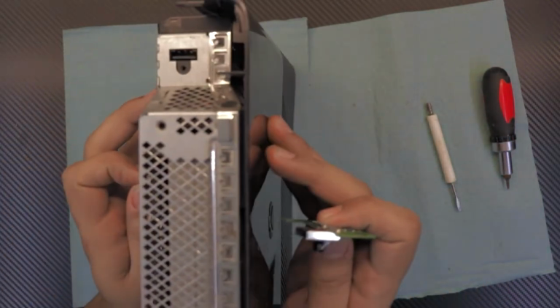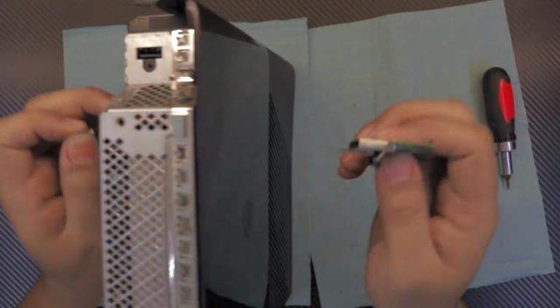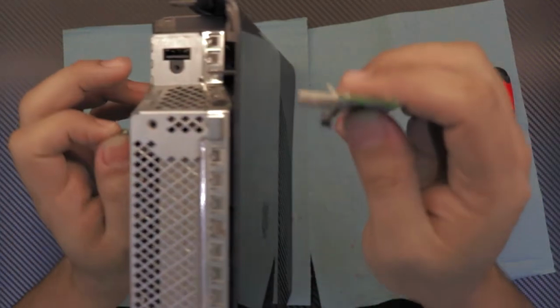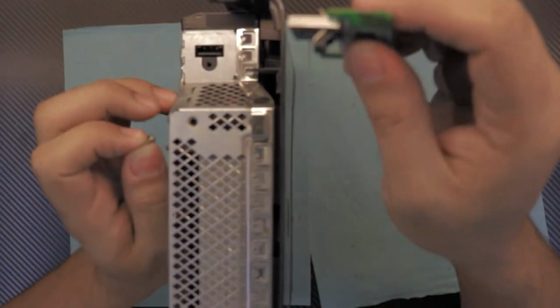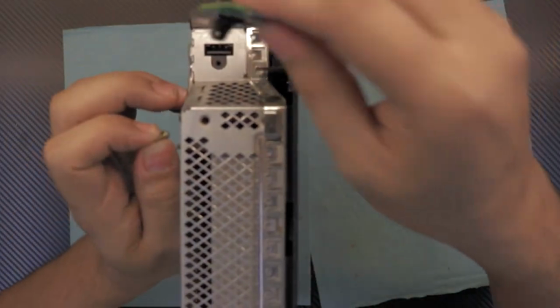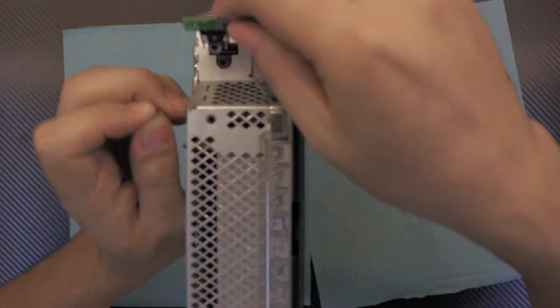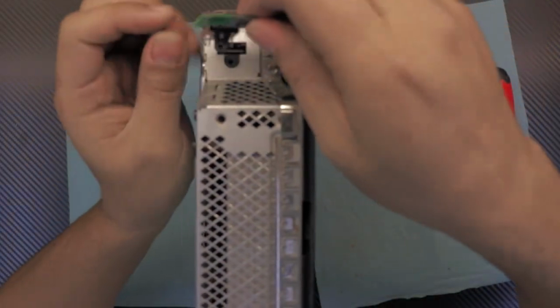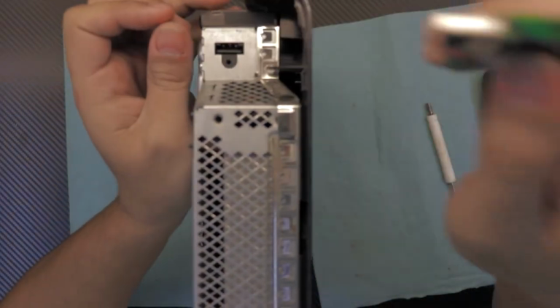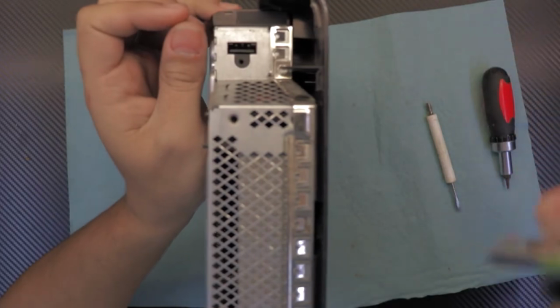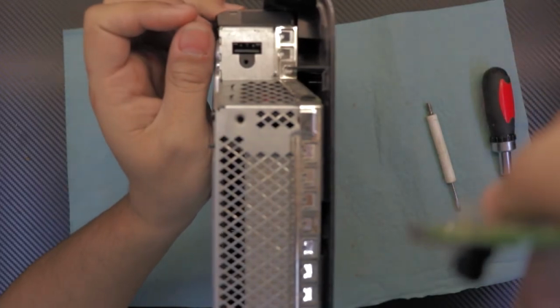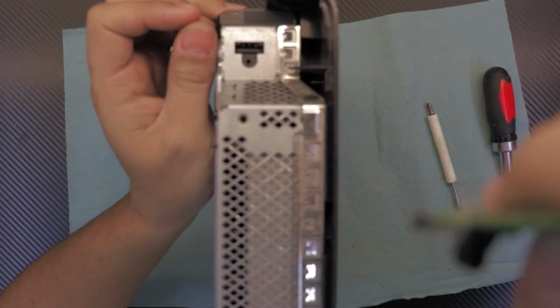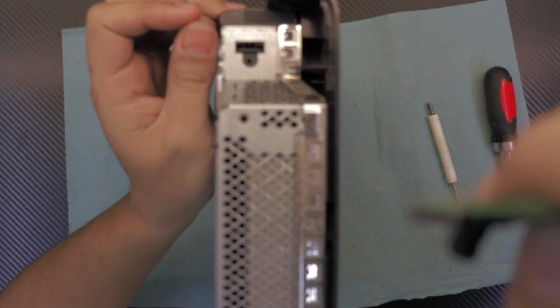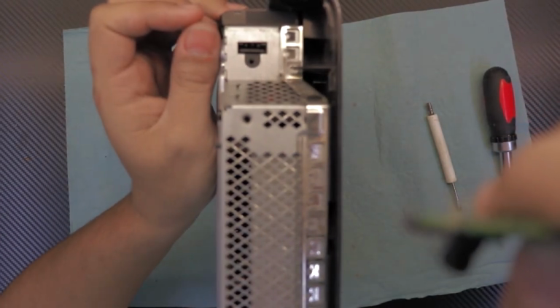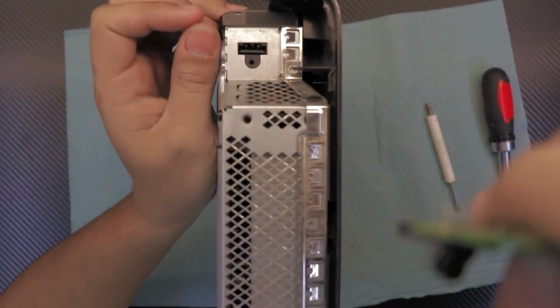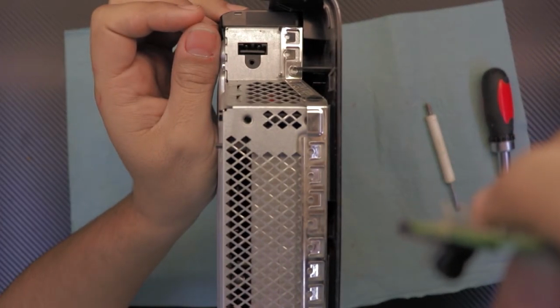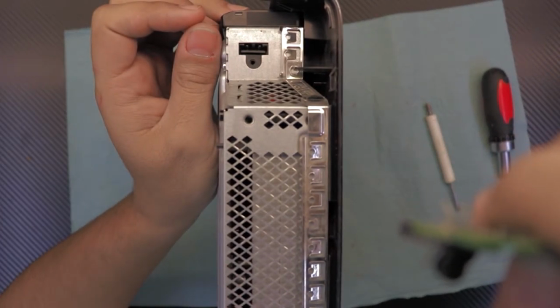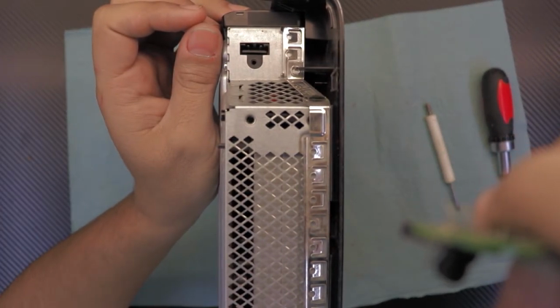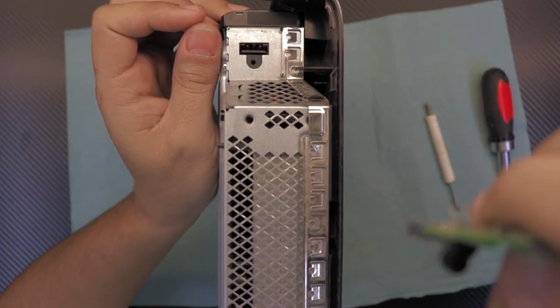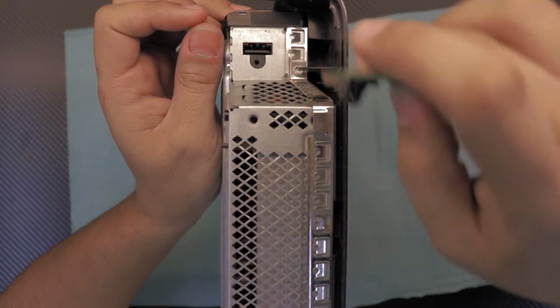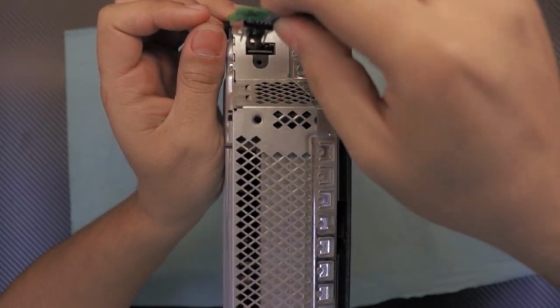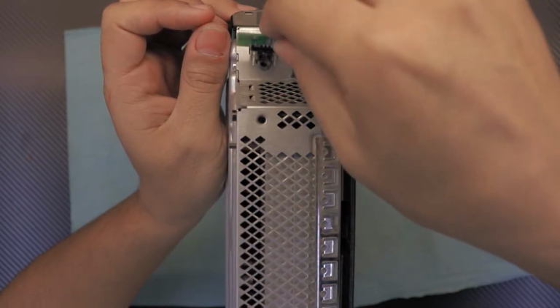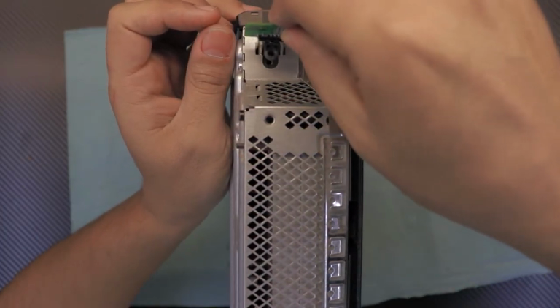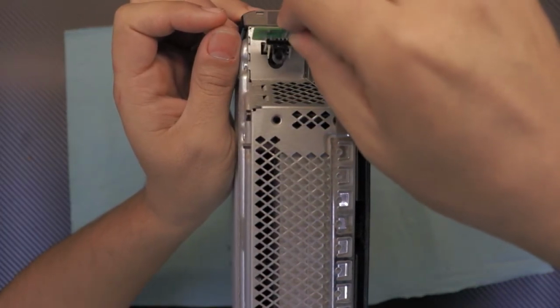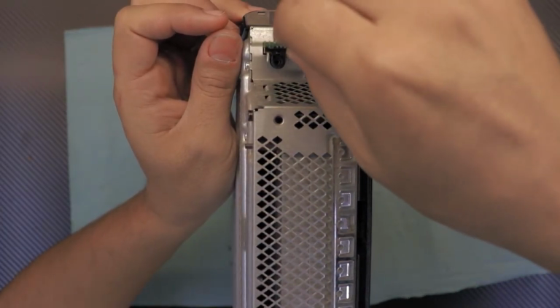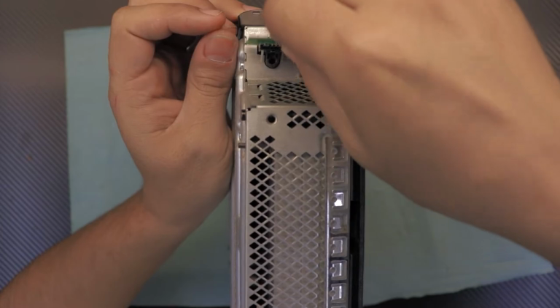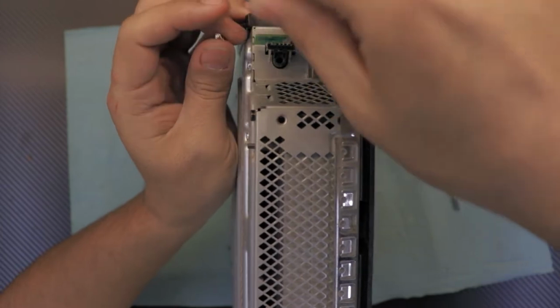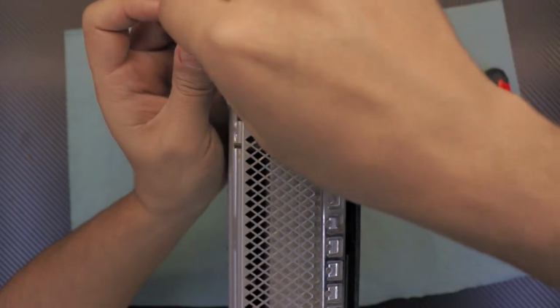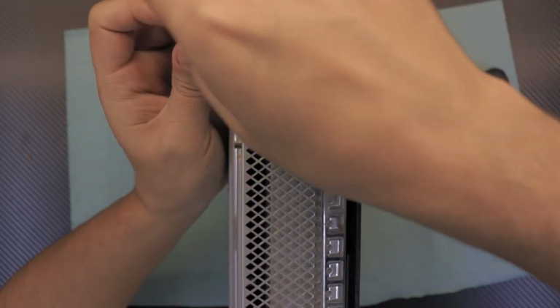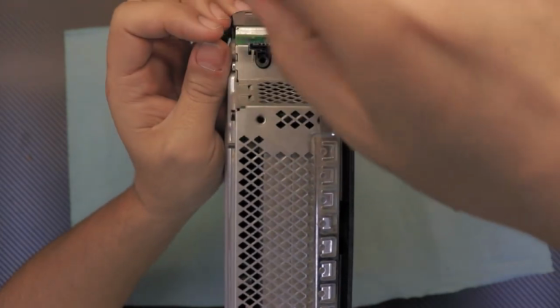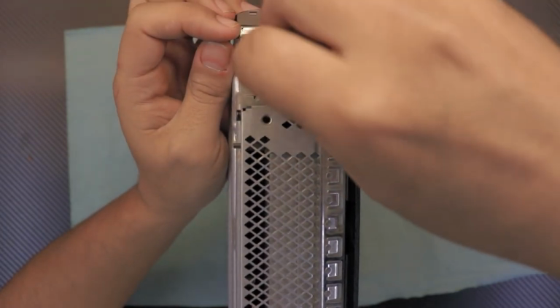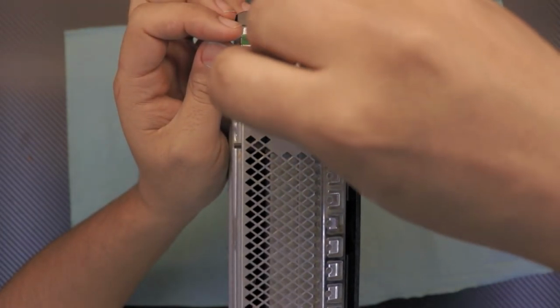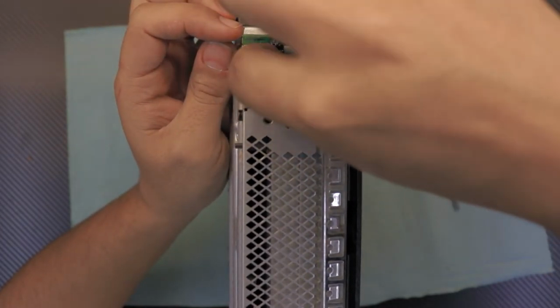Put the Wi-Fi board in — just focus, put it in, and put the screw in for it.